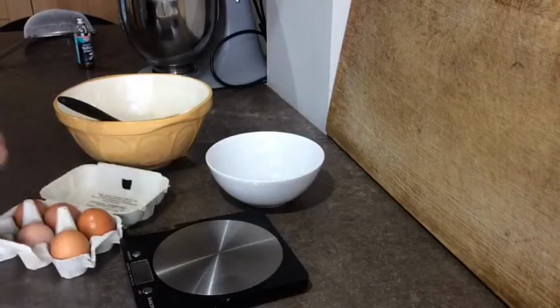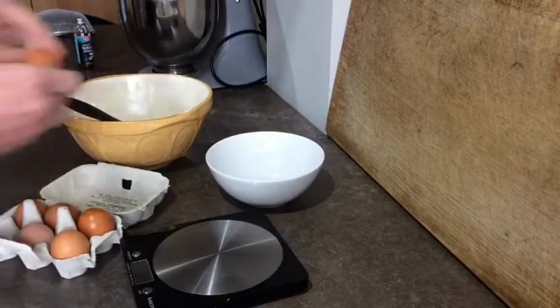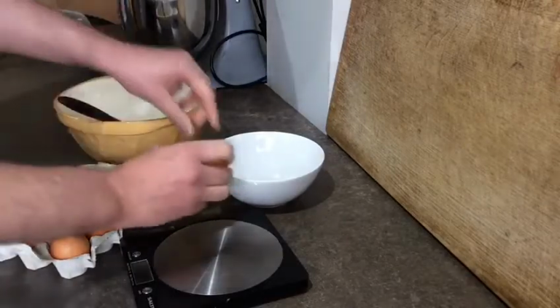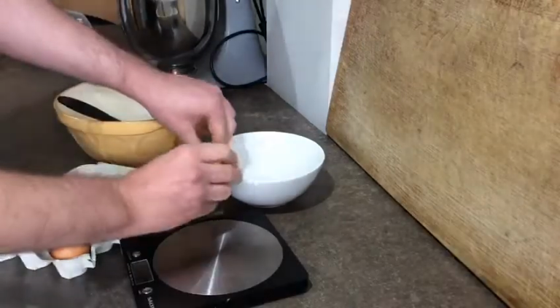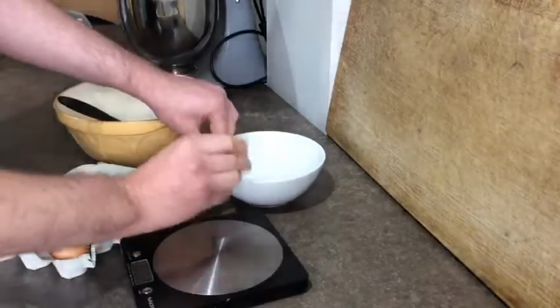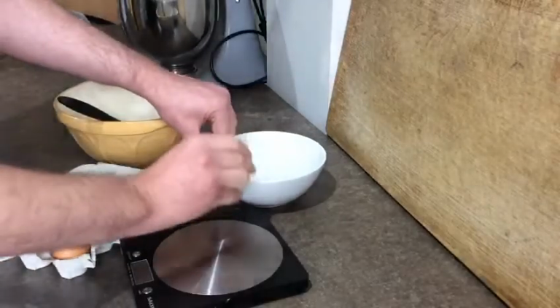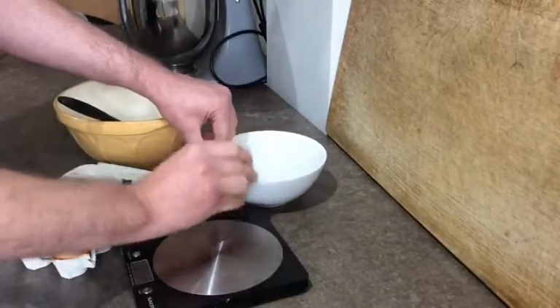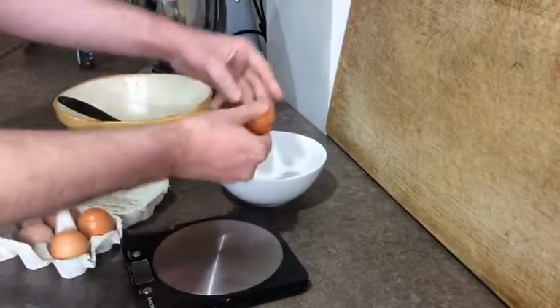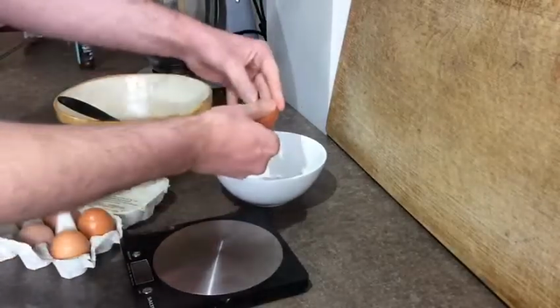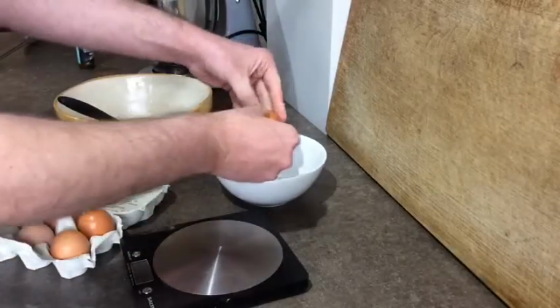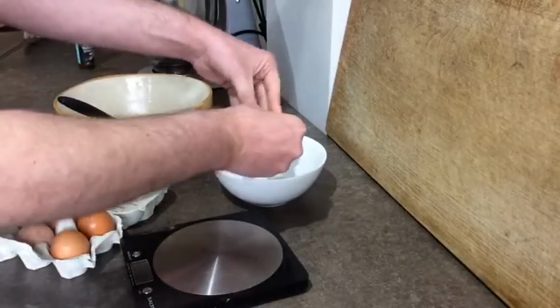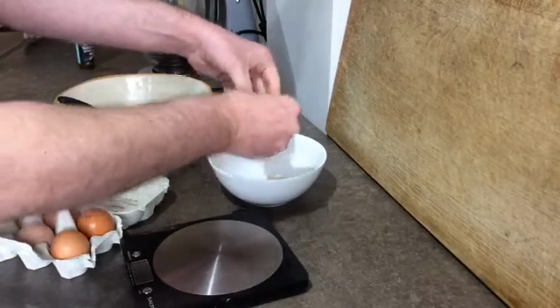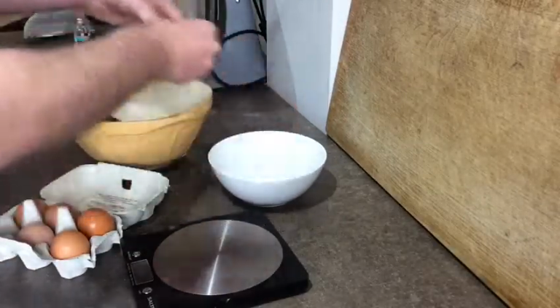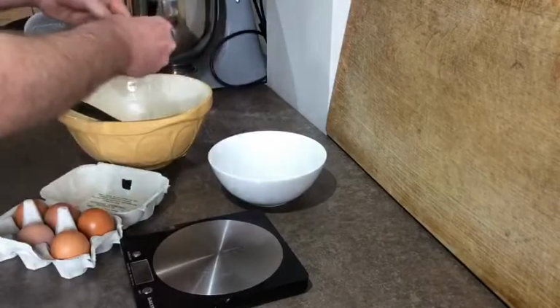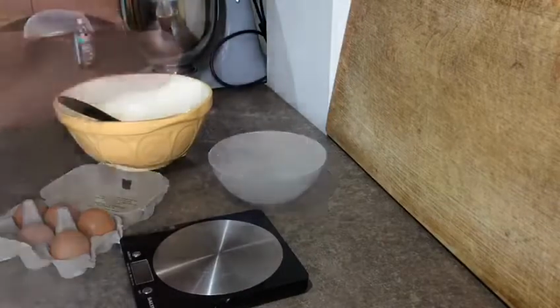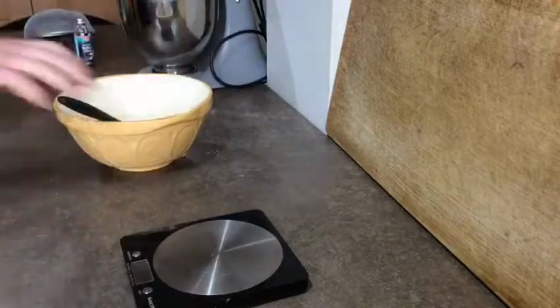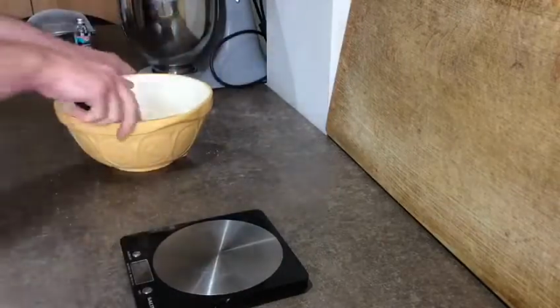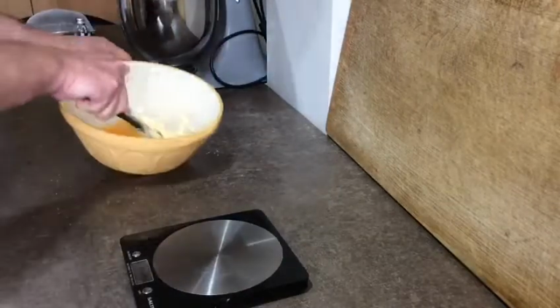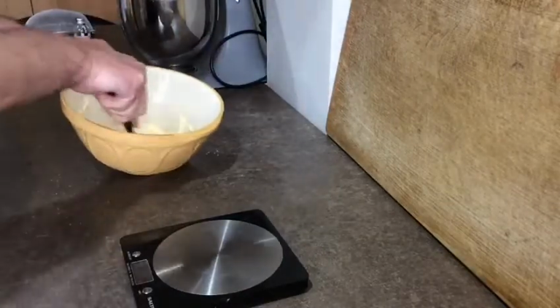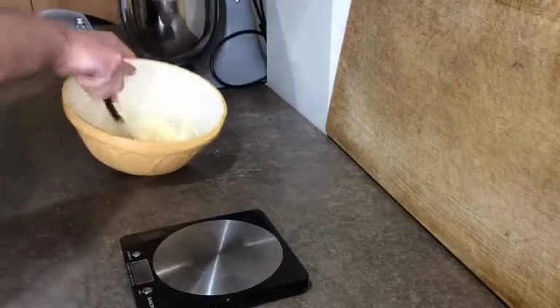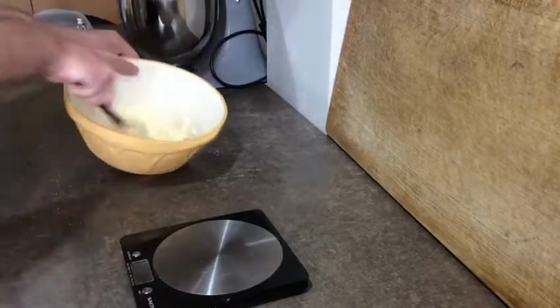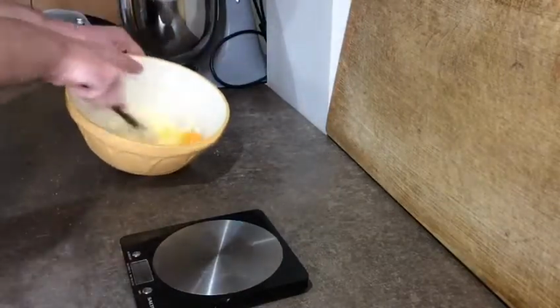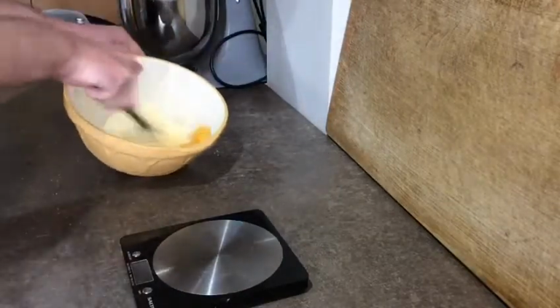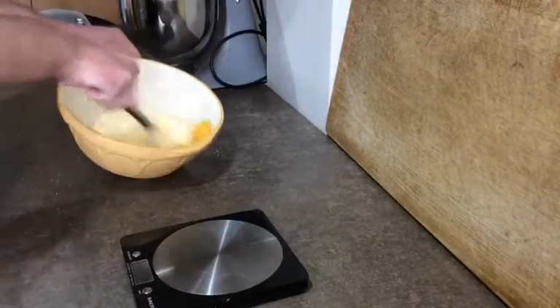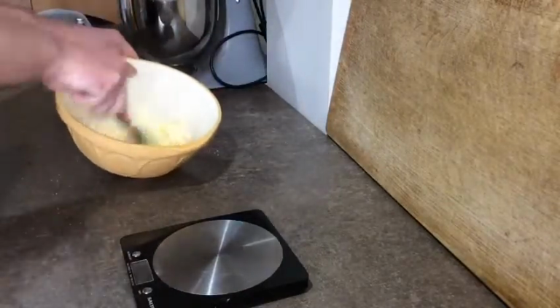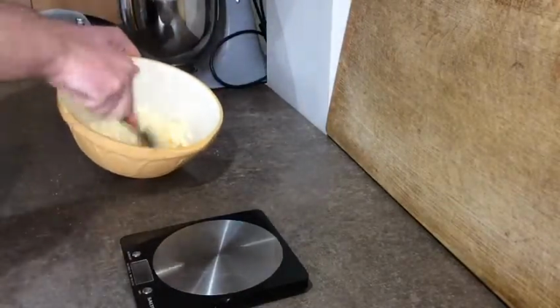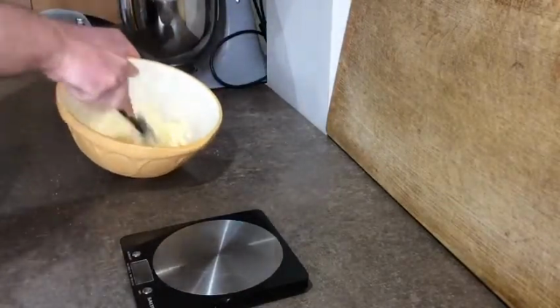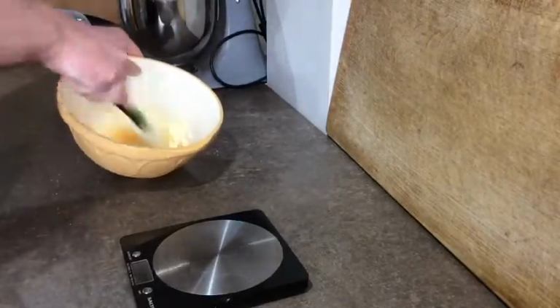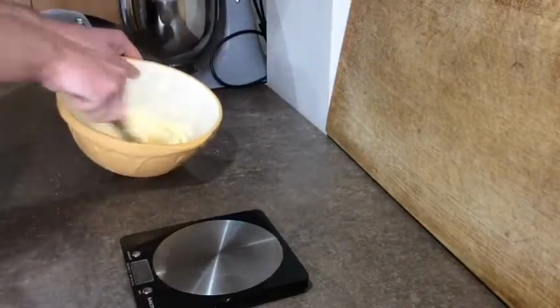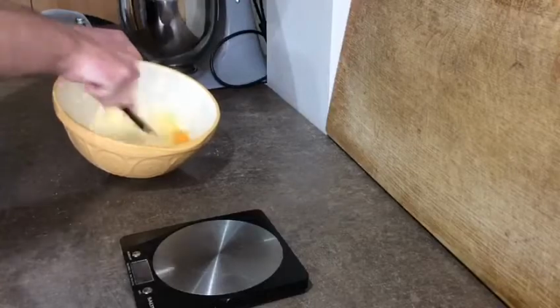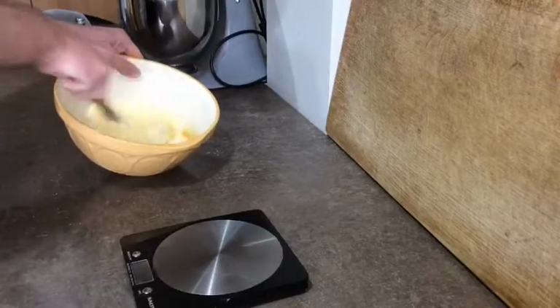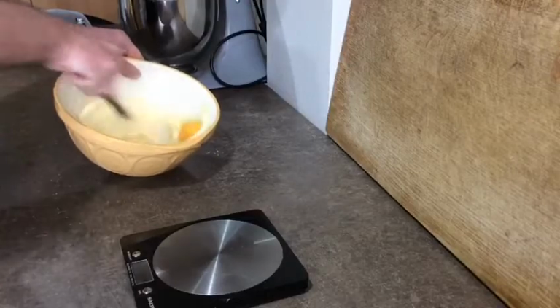Crack 2 eggs into the mixture. Be careful of the shell. Don't worry if your mixture looks a bit like scrambled egg at this stage — it will all come together in the end.